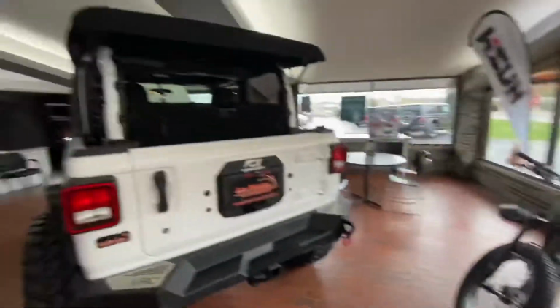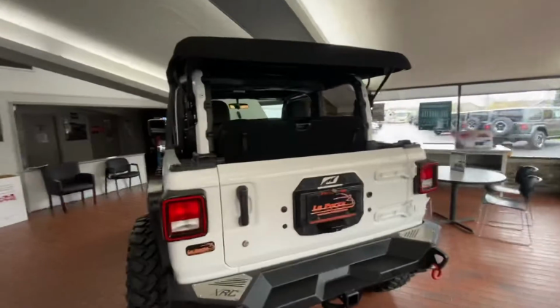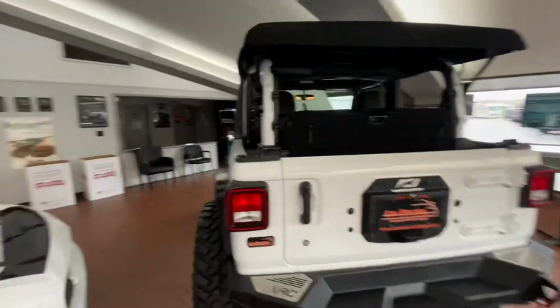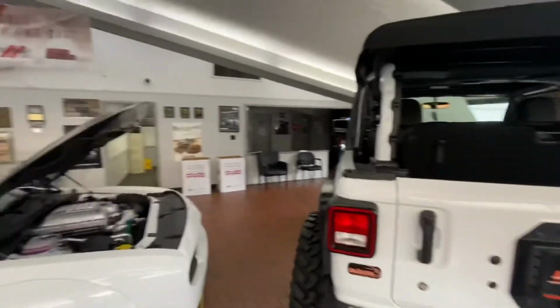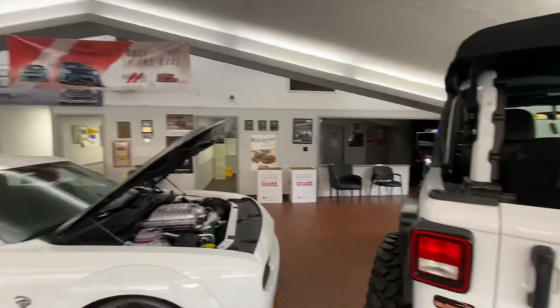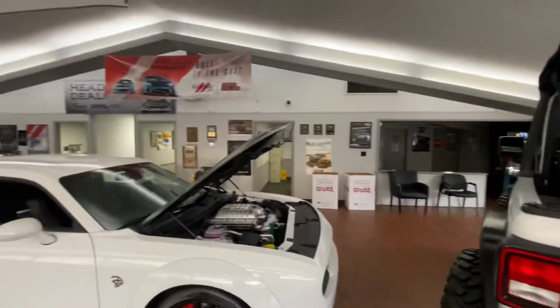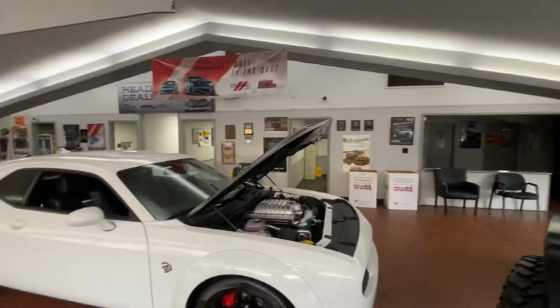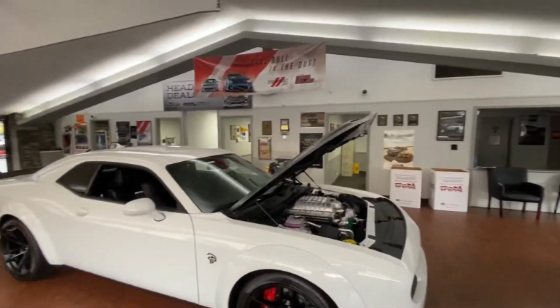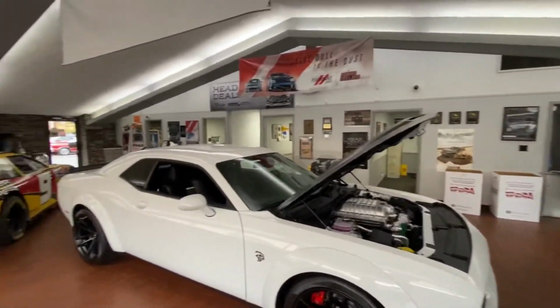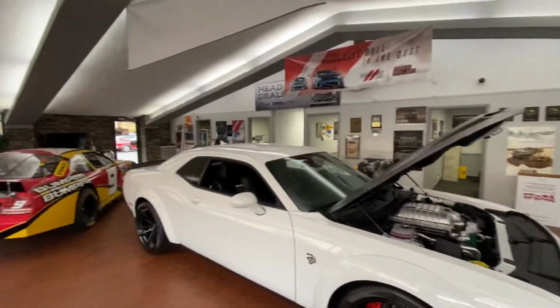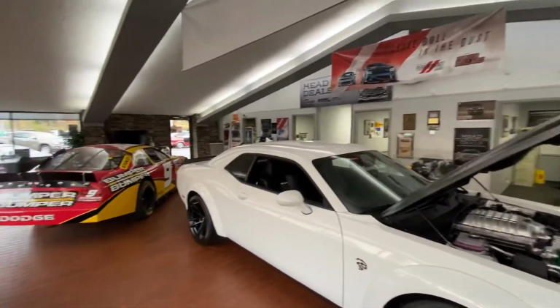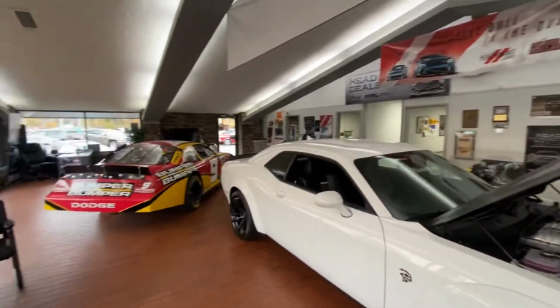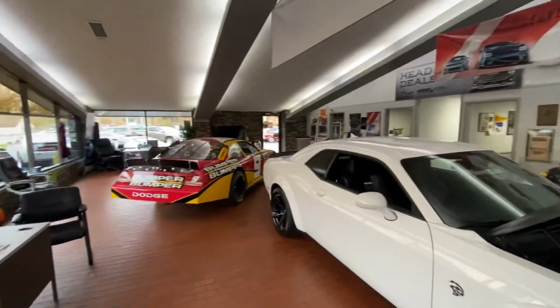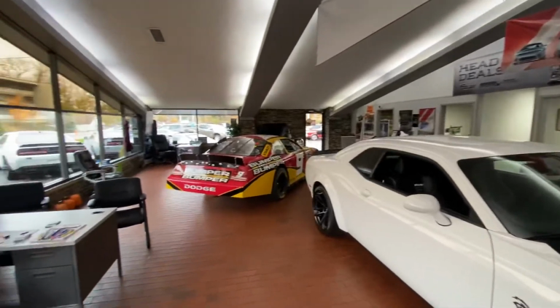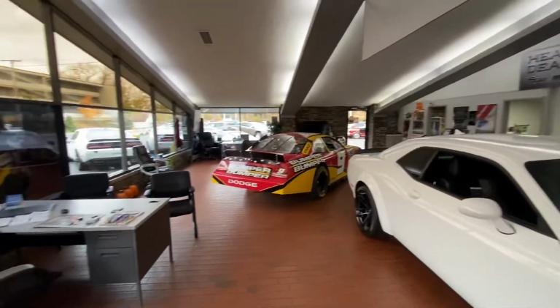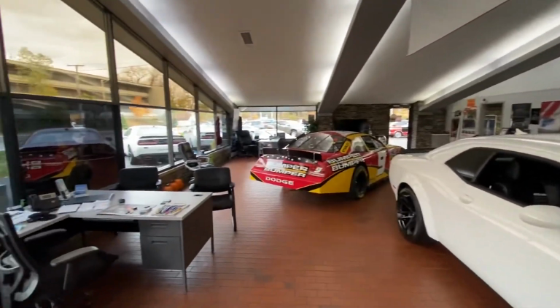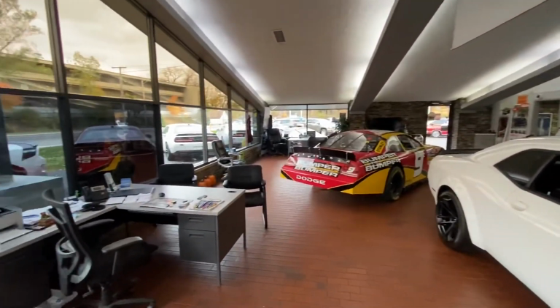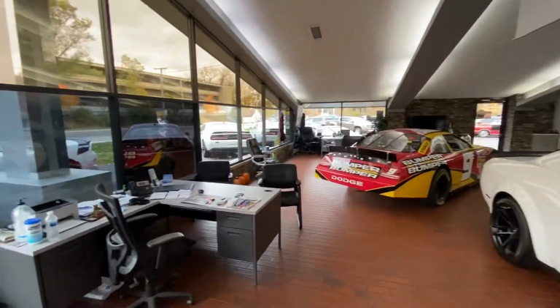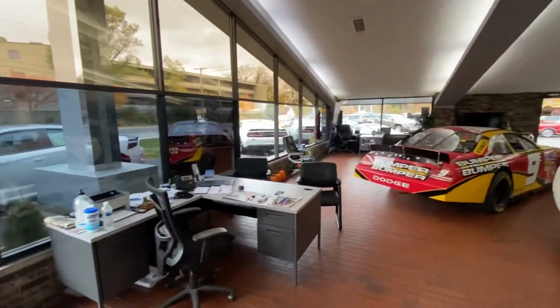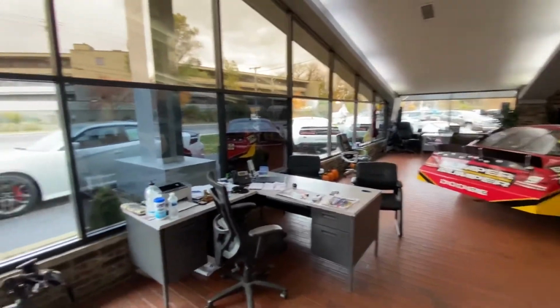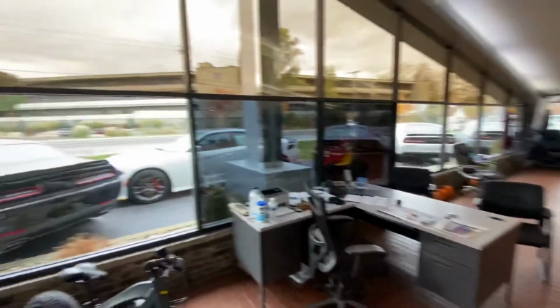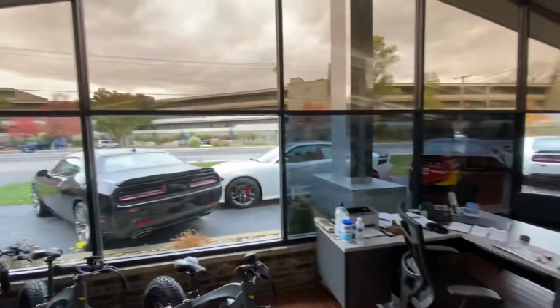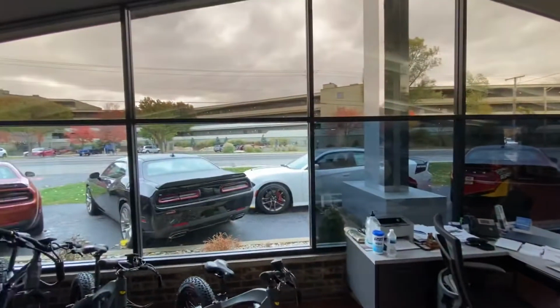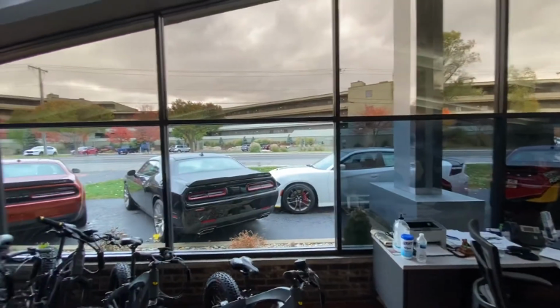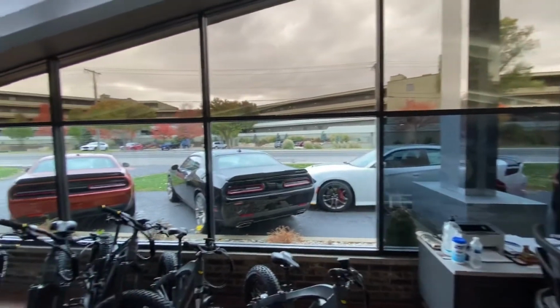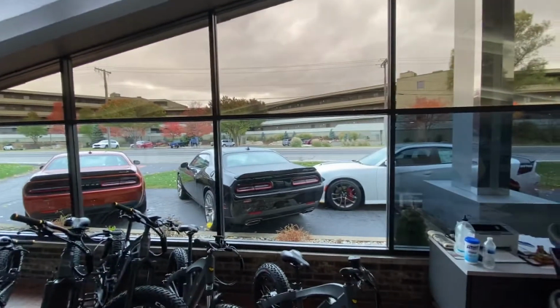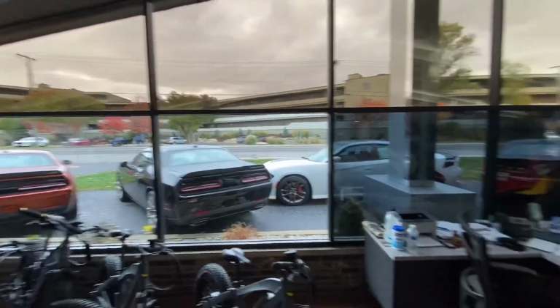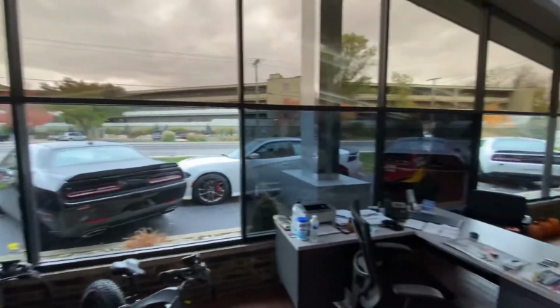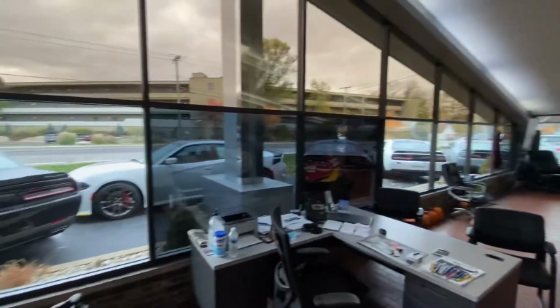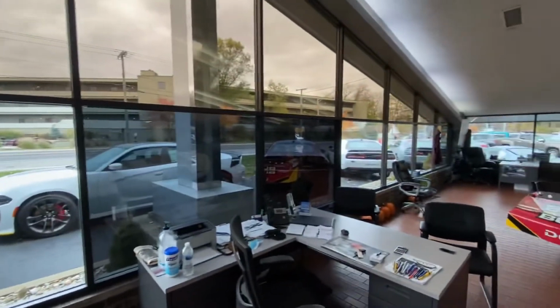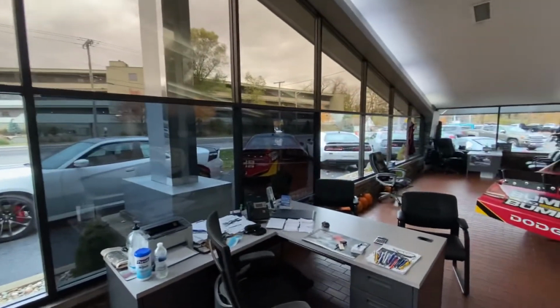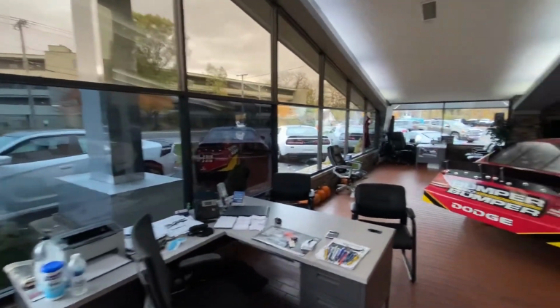Just to give you a quick look — this is our showroom. We've been here for 47 years; not at this location, but we've been in business for 47 years. We were across the street over there. And there are some more Challengers, Hellcats, Scat Packs, and whatnot.